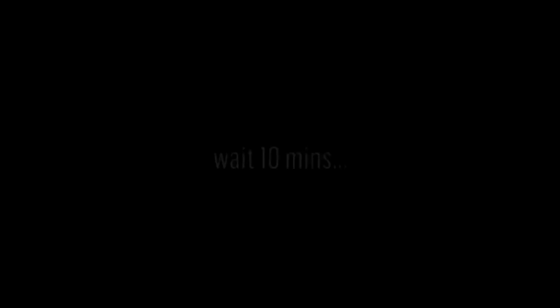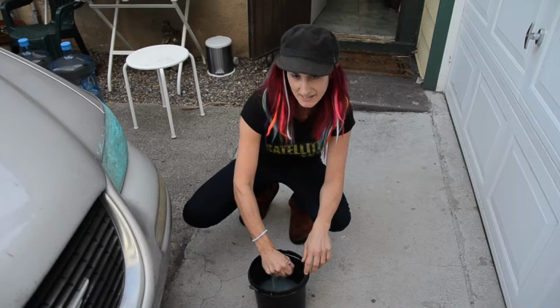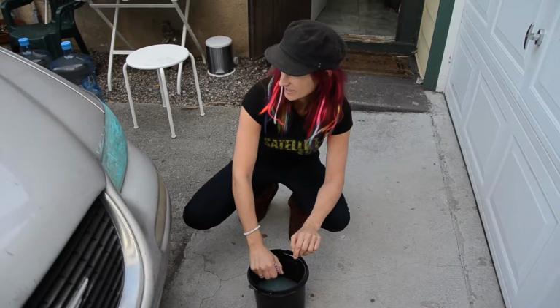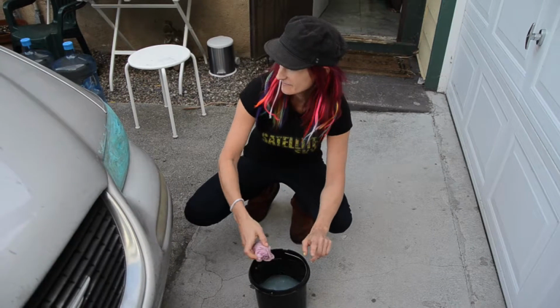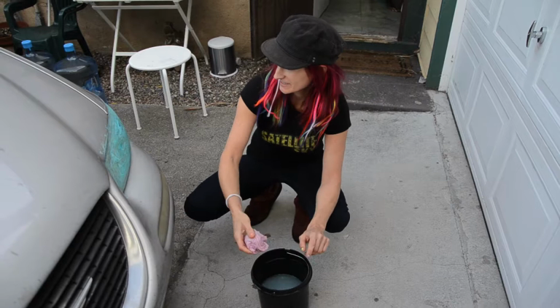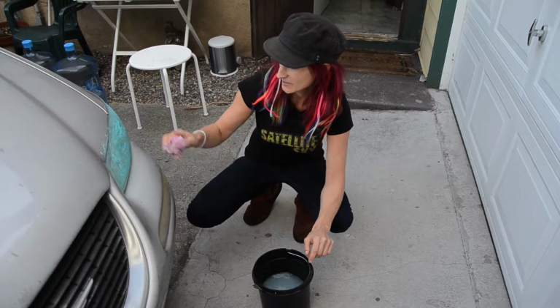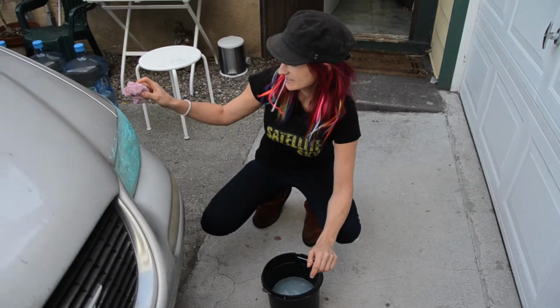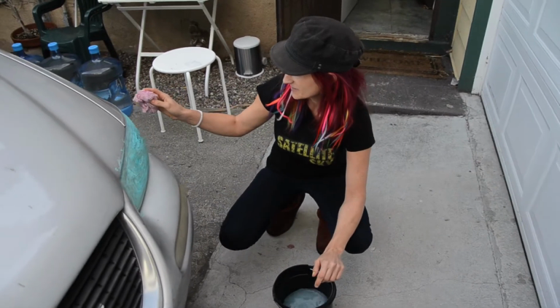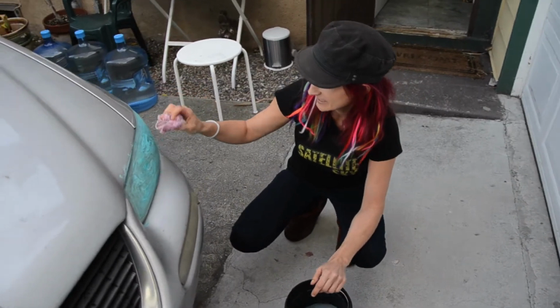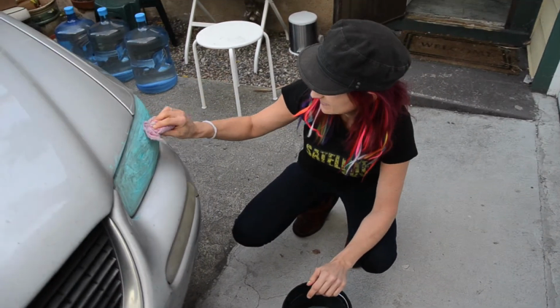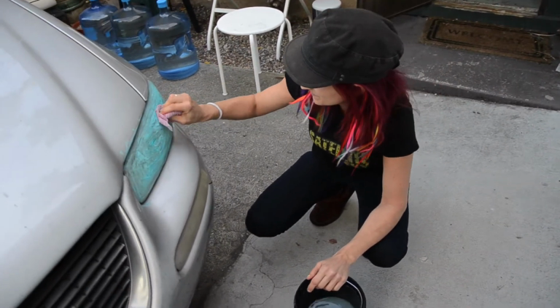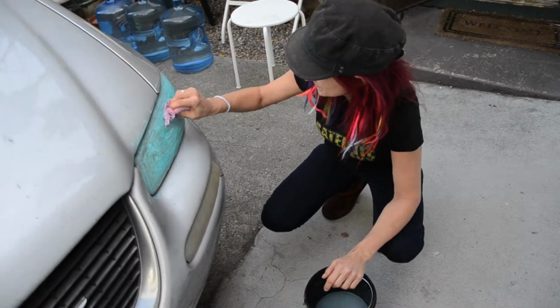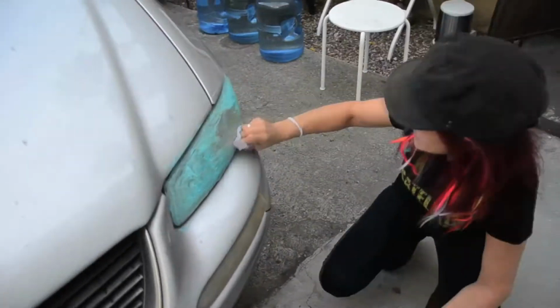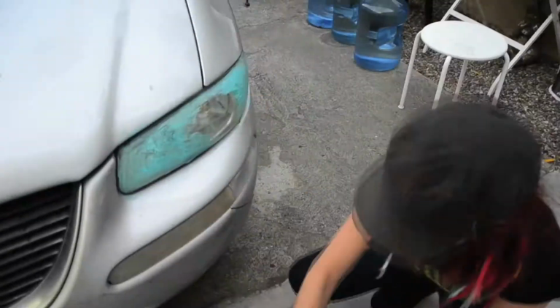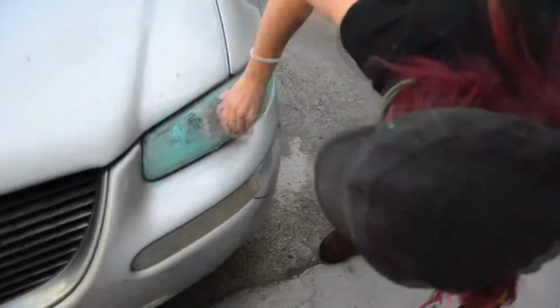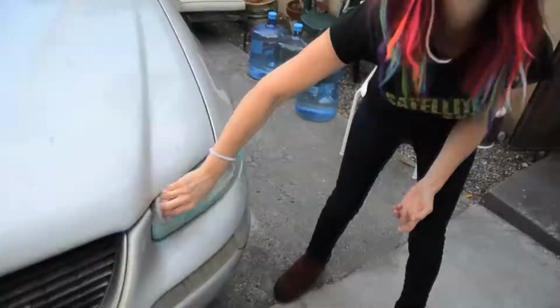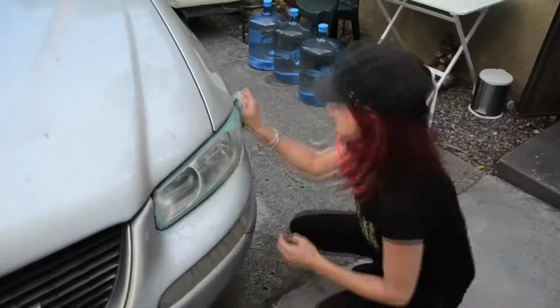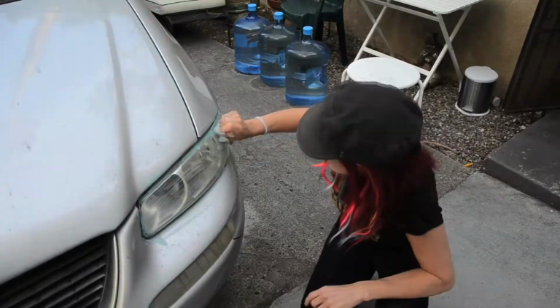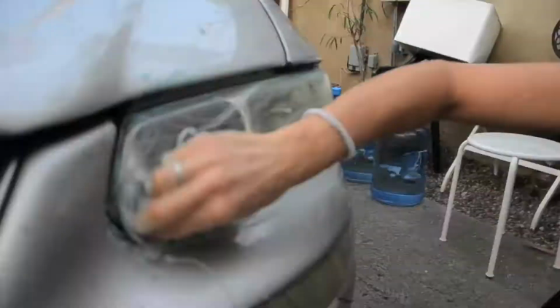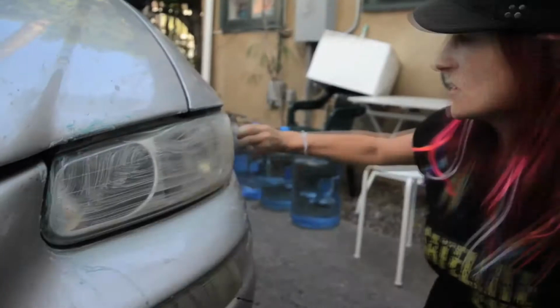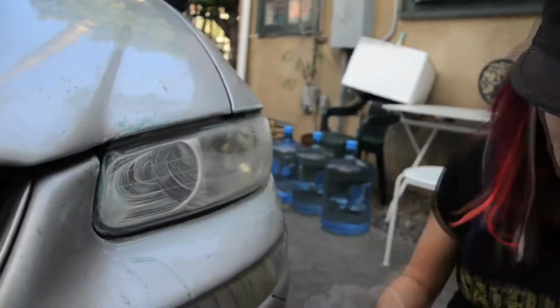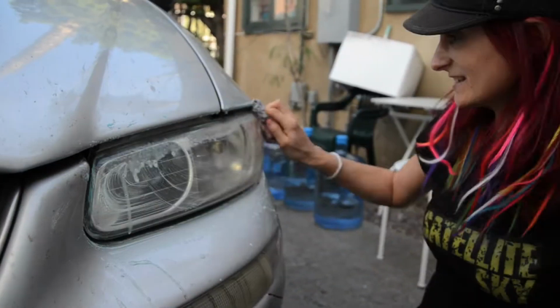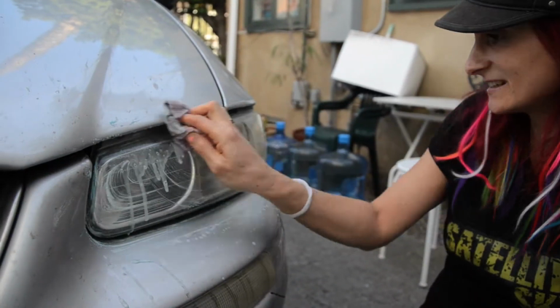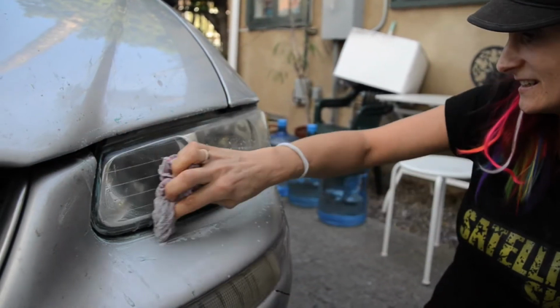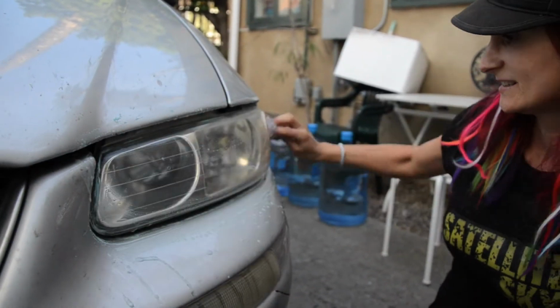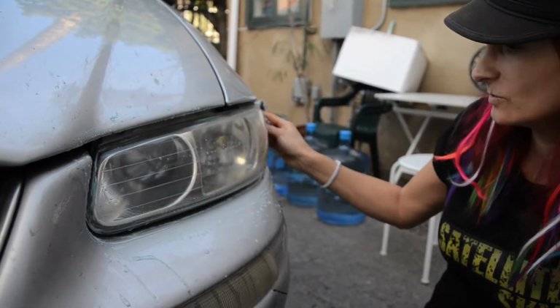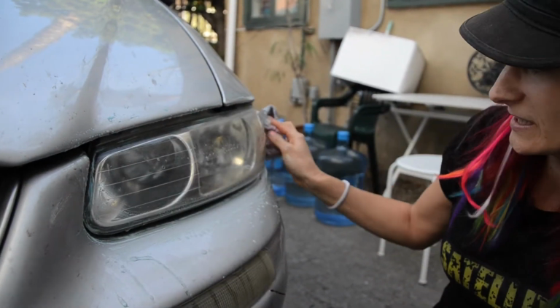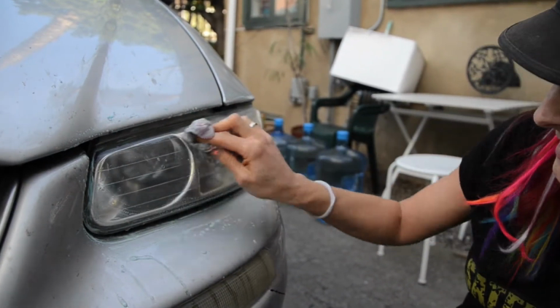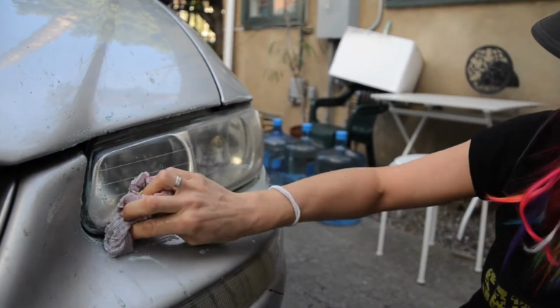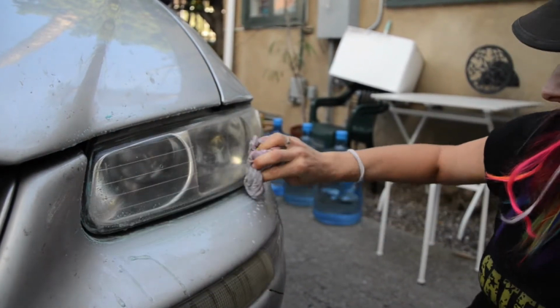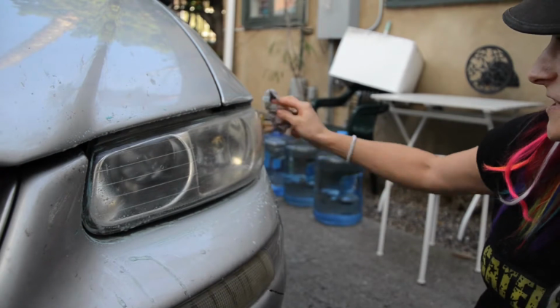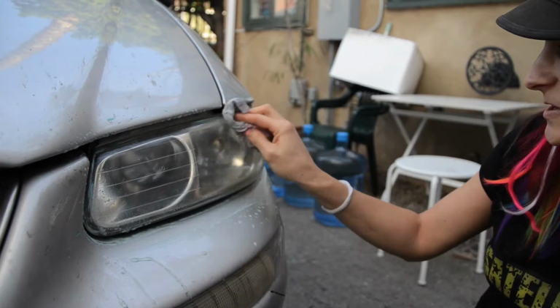Alright, I think that's 10 minutes, so let's try and see if this works, eh? Oh, I can actually see. This may have just worked.